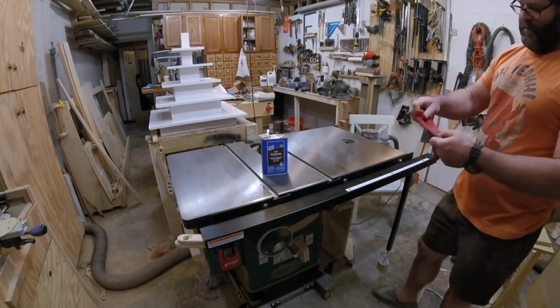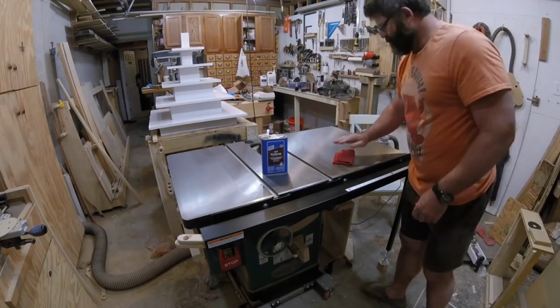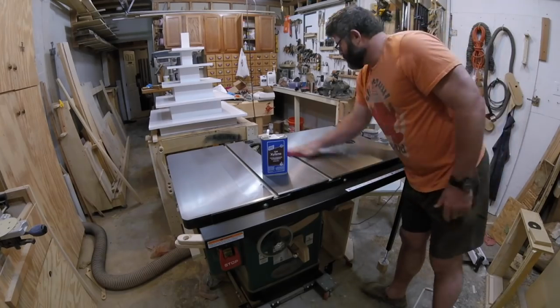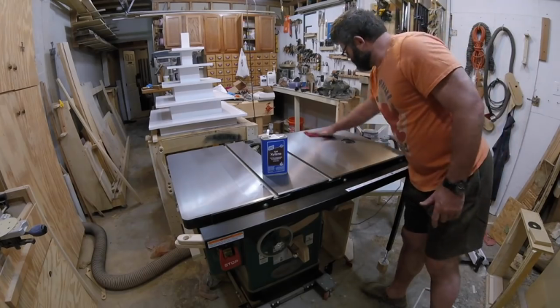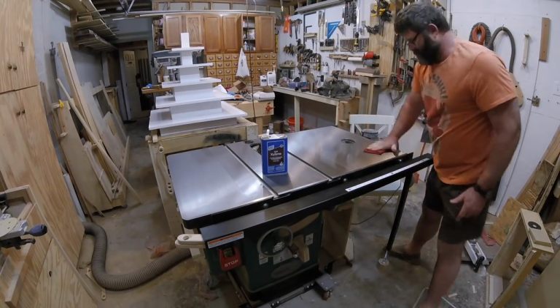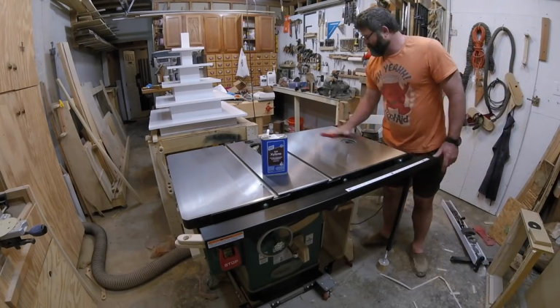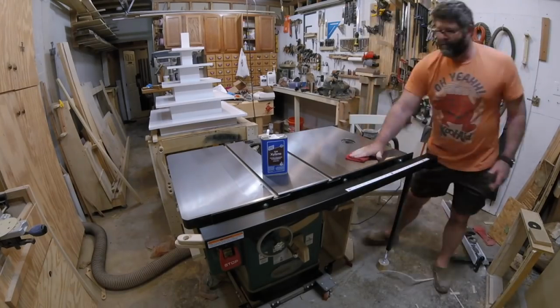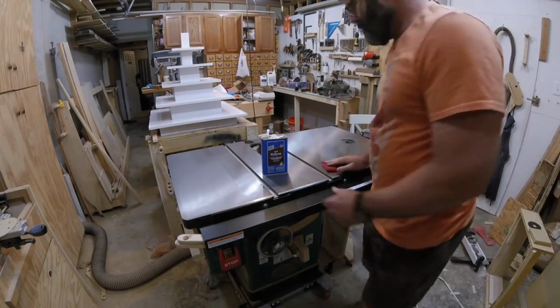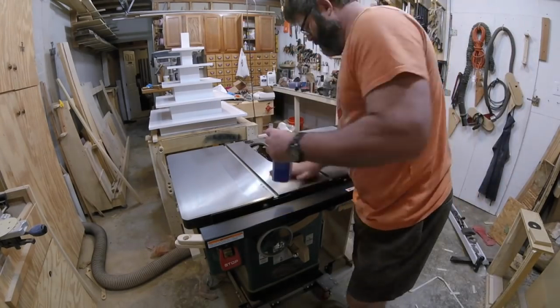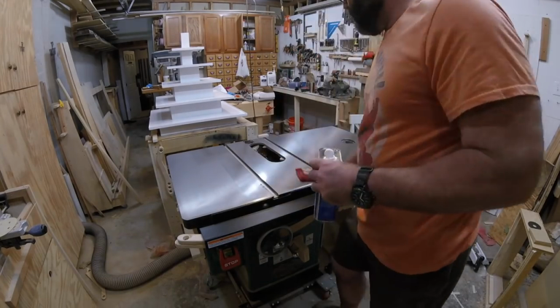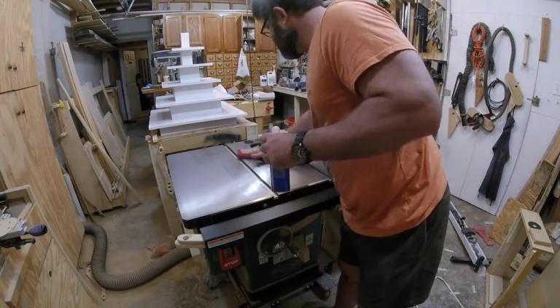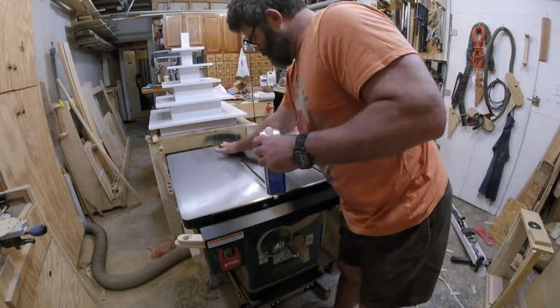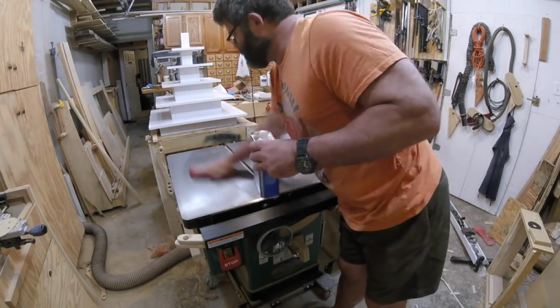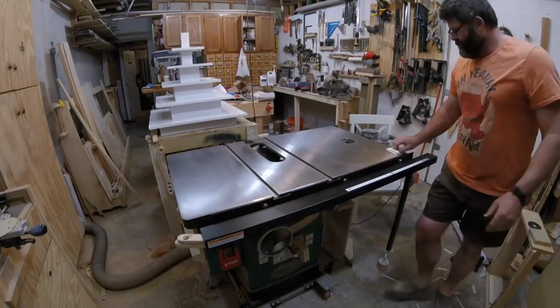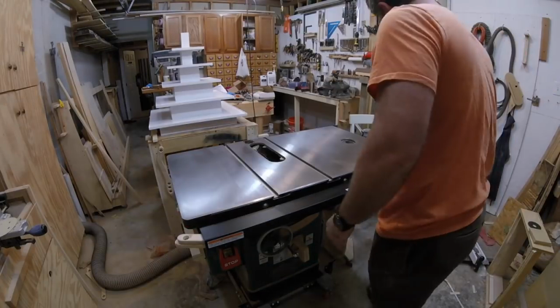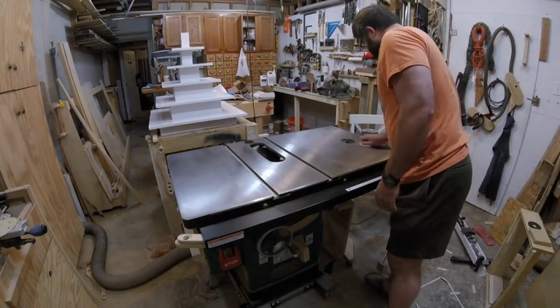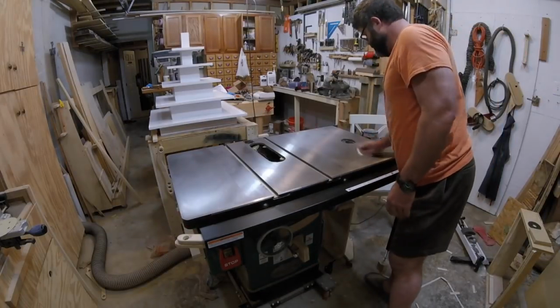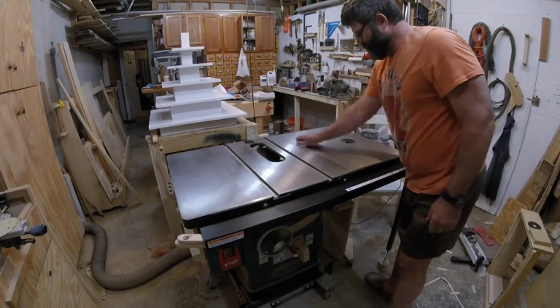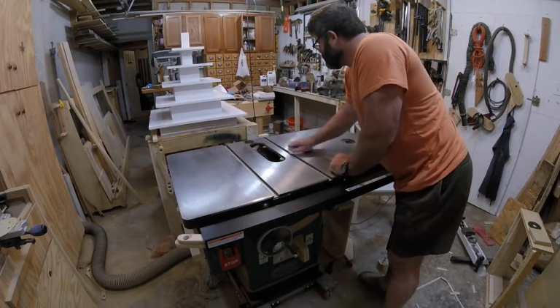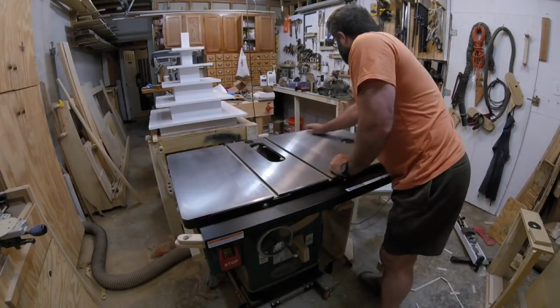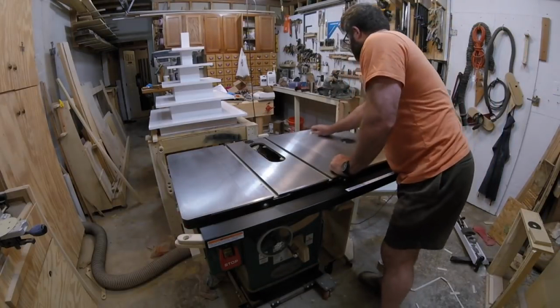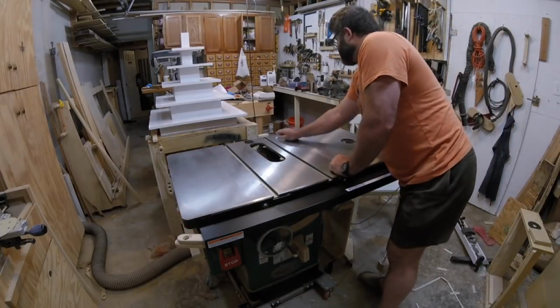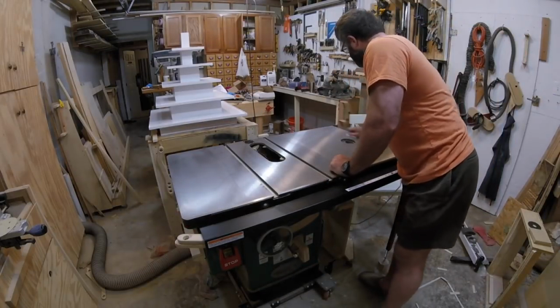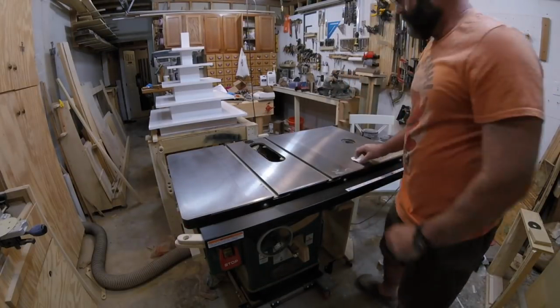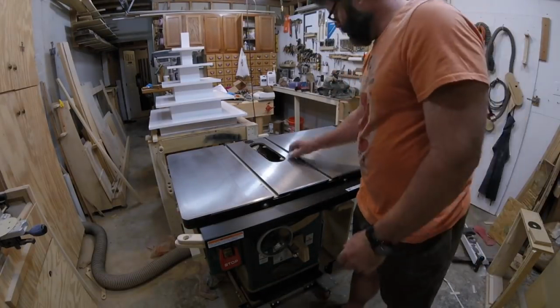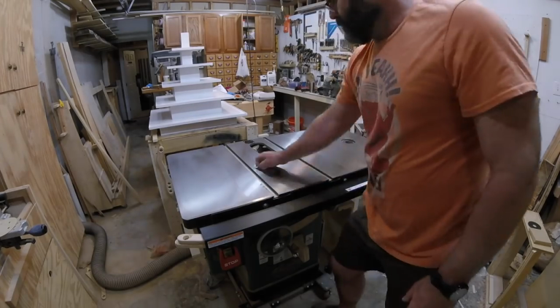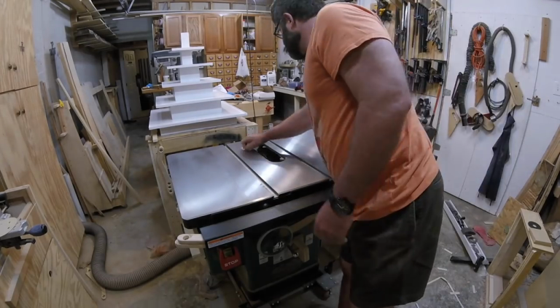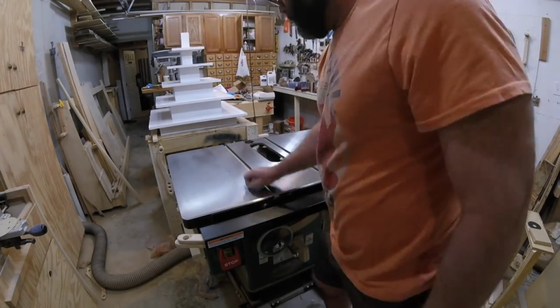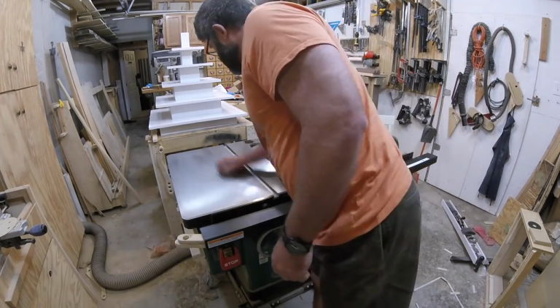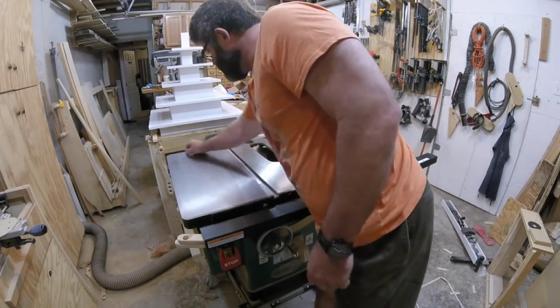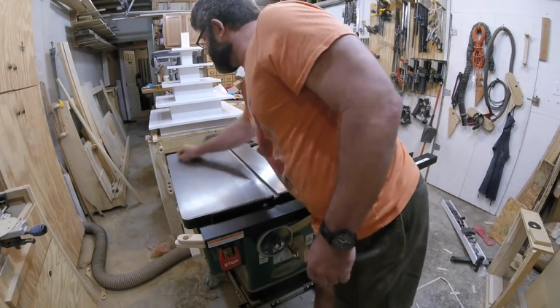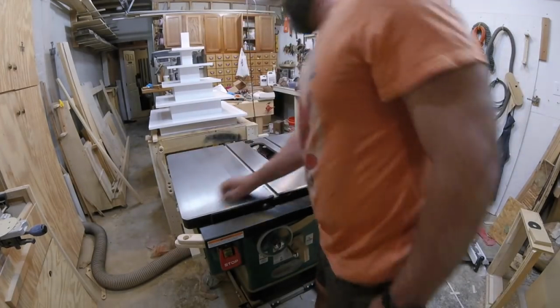To start out, I clean the cast iron with xylene to get all the old paste wax and other junk off the table. Xylene is a solvent used to clean steel. You could use mineral spirits, but xylene will do a better job.